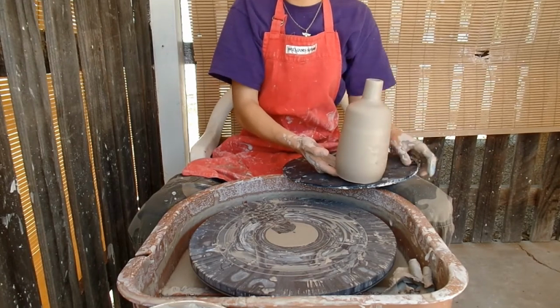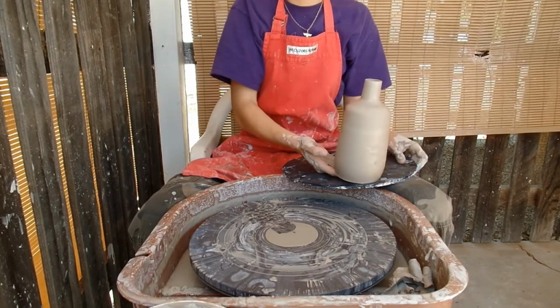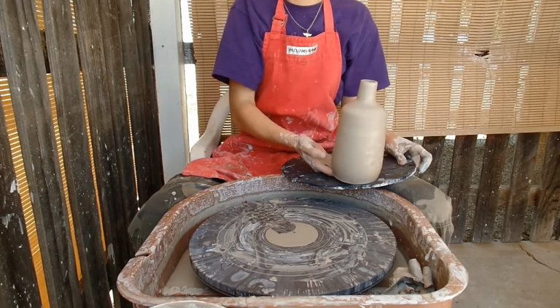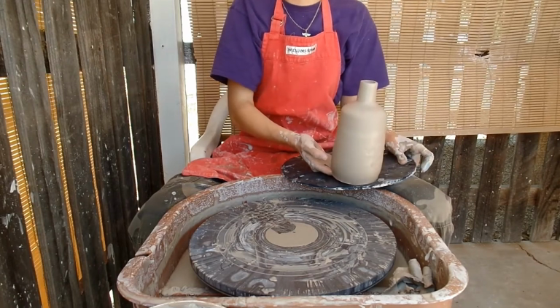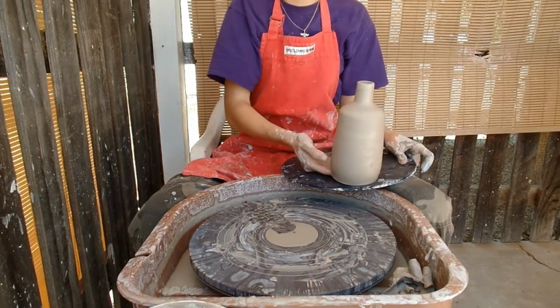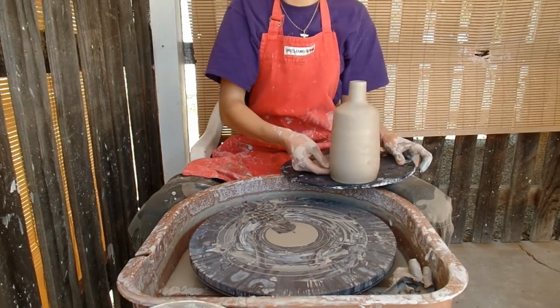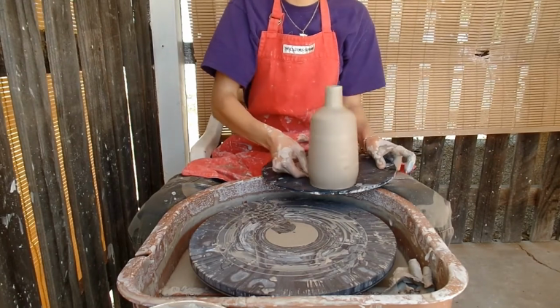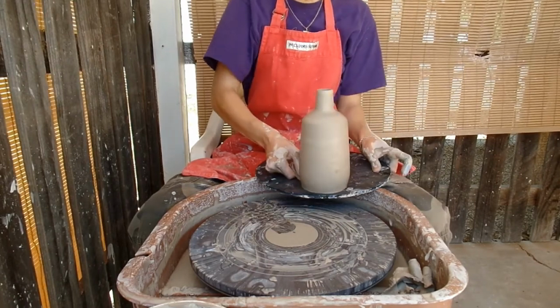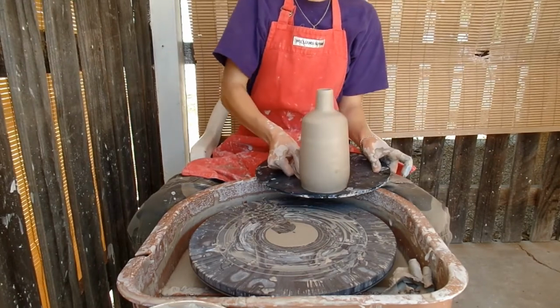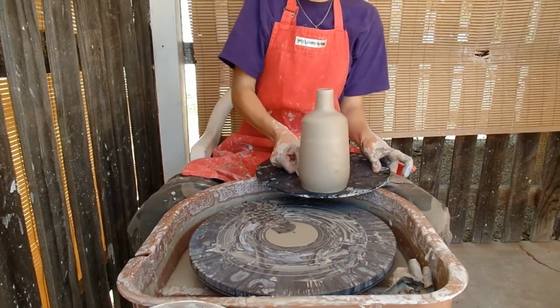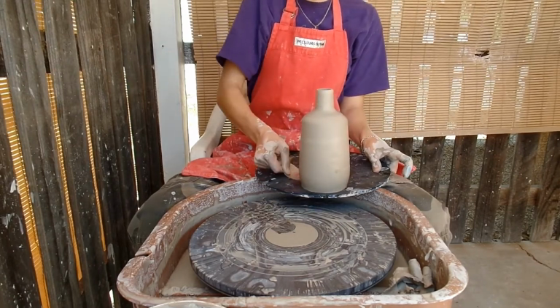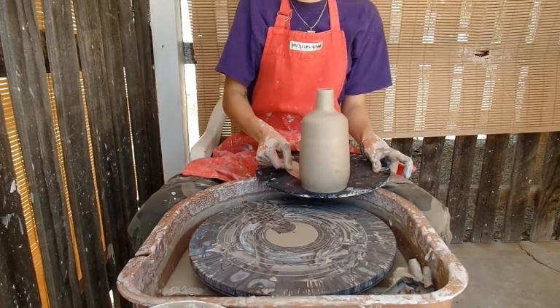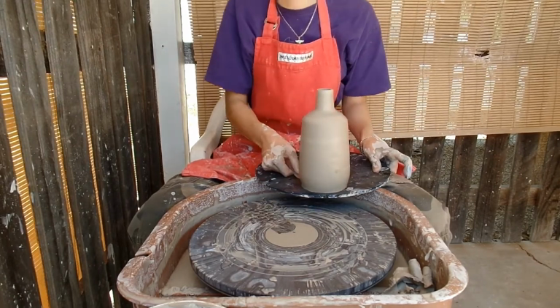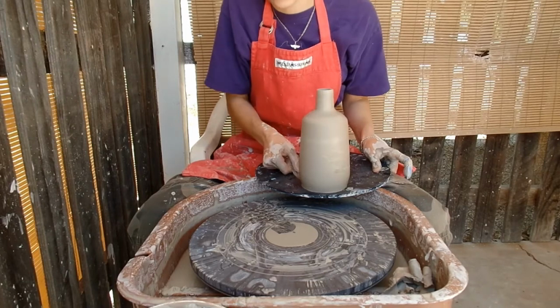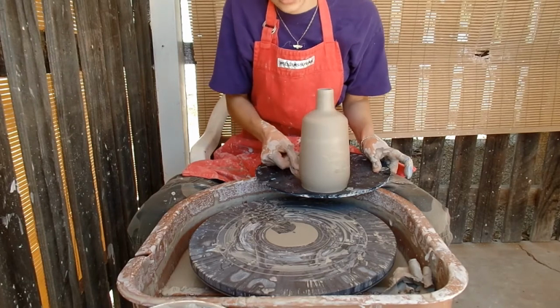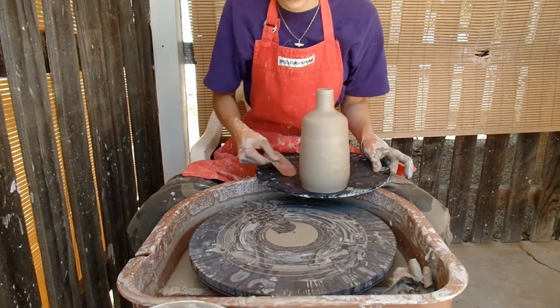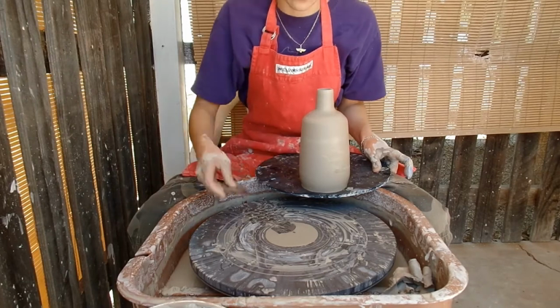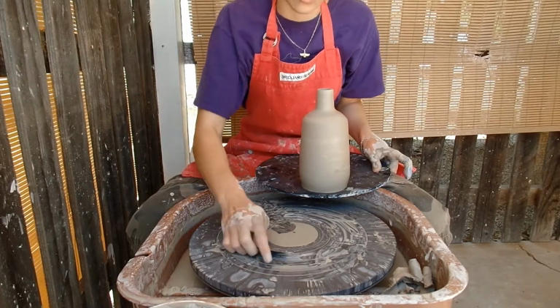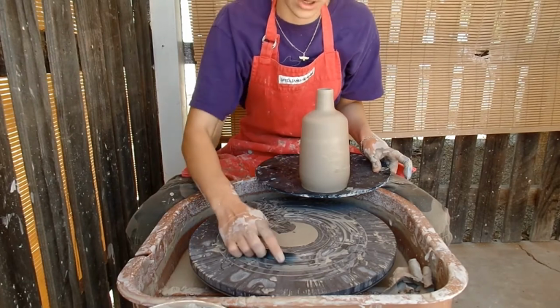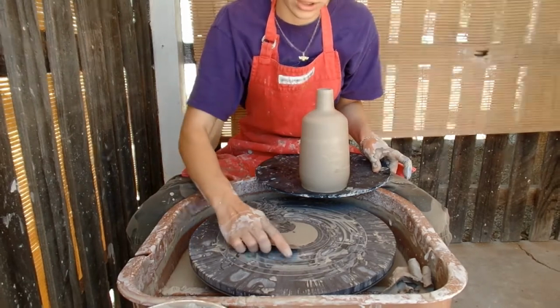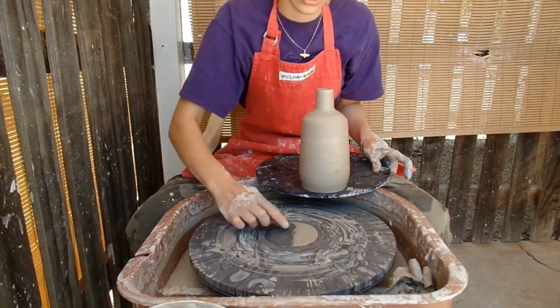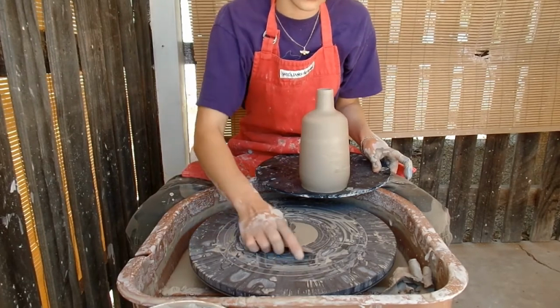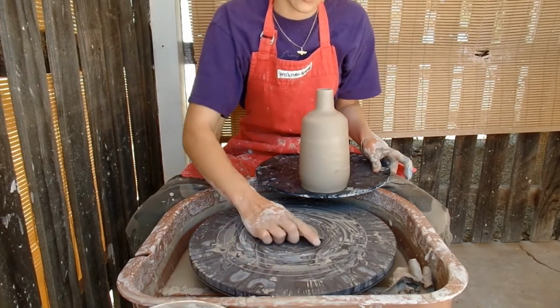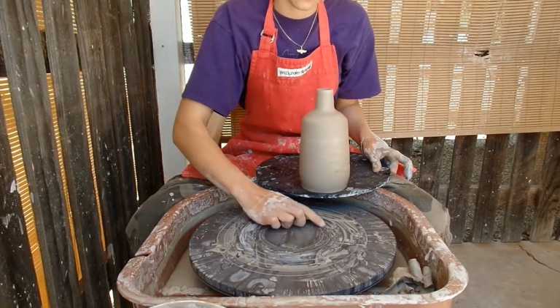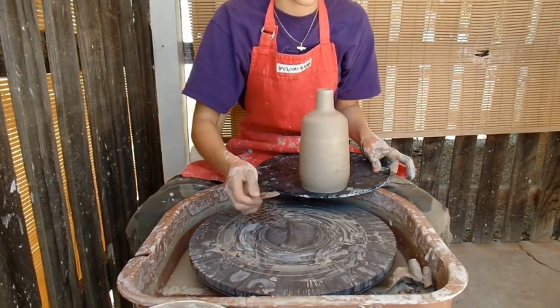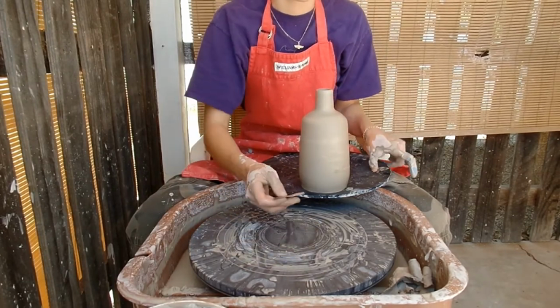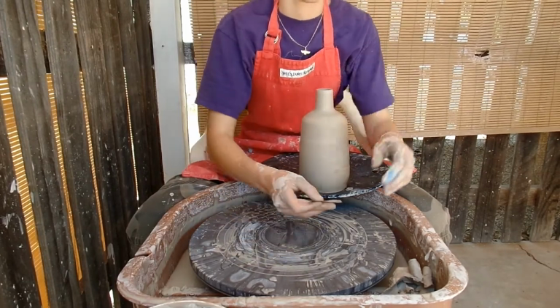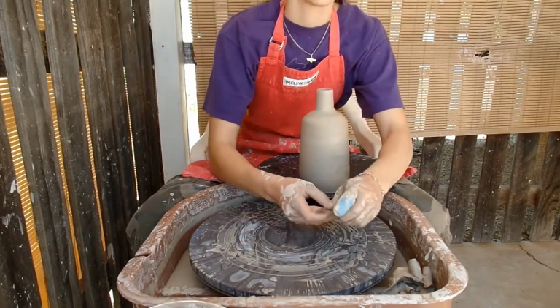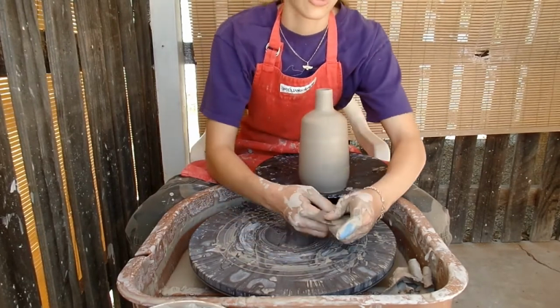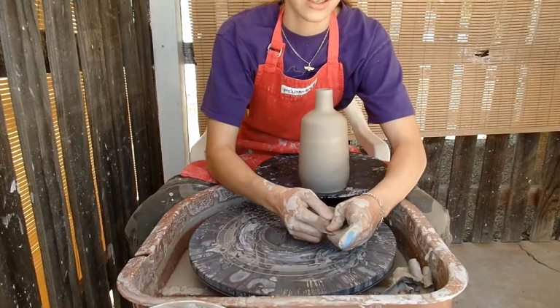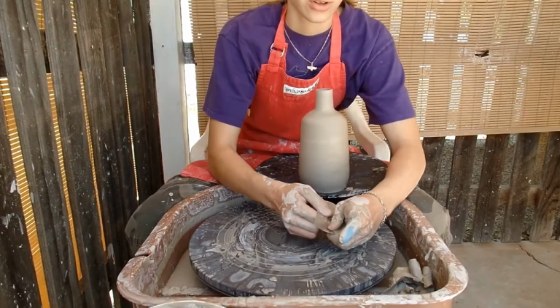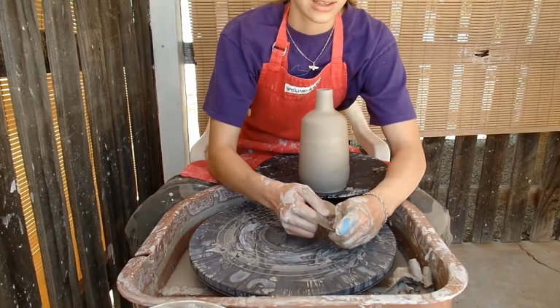It's okay if I touch it because it's going to be burnished. When you pit fire, you burnish the pieces before they go in because you don't glaze them.